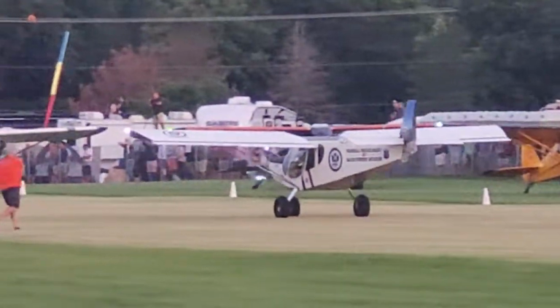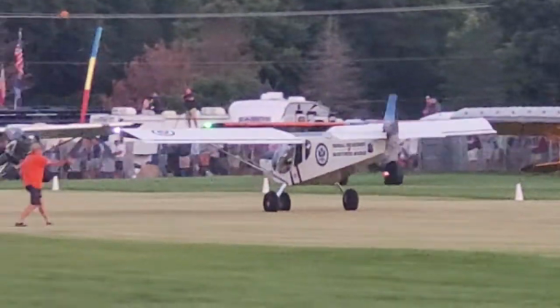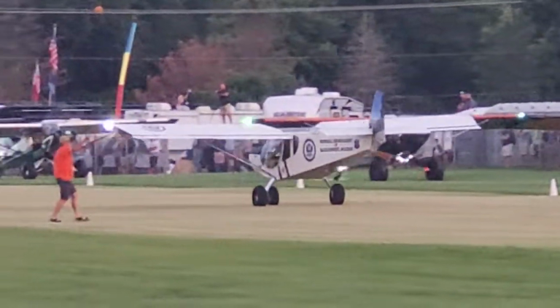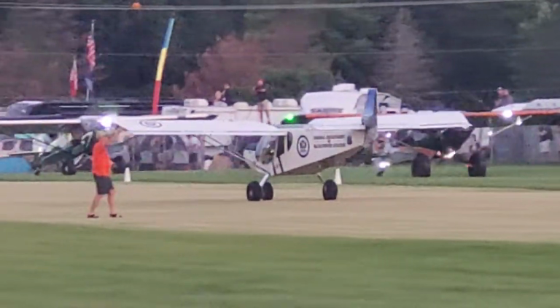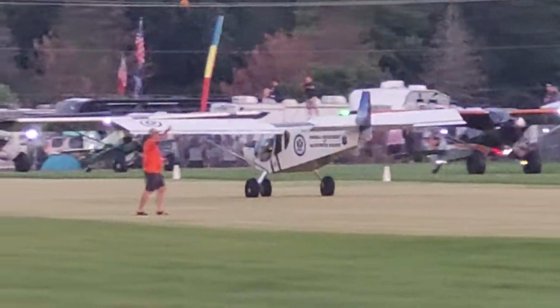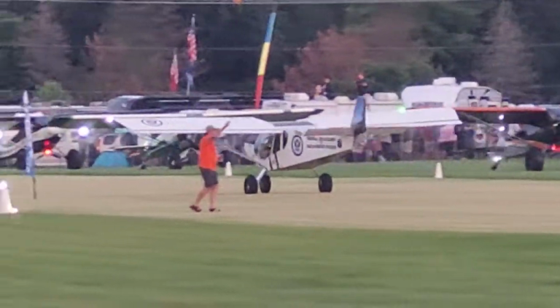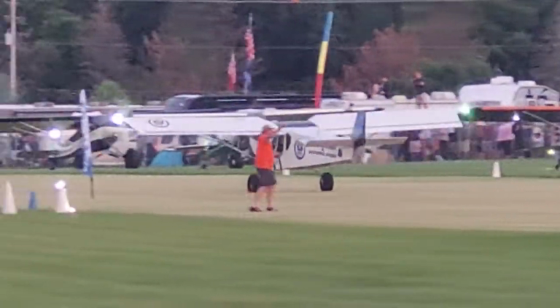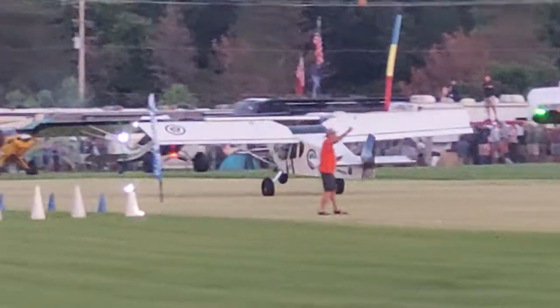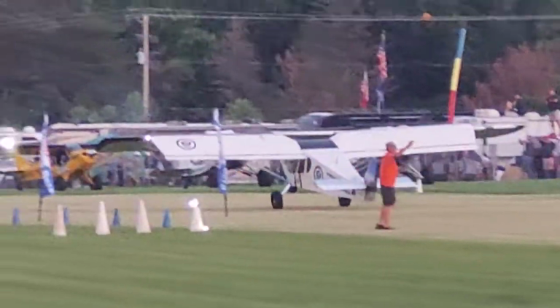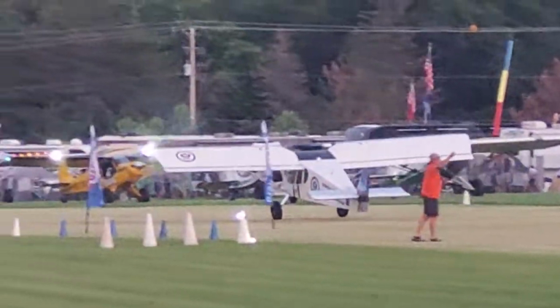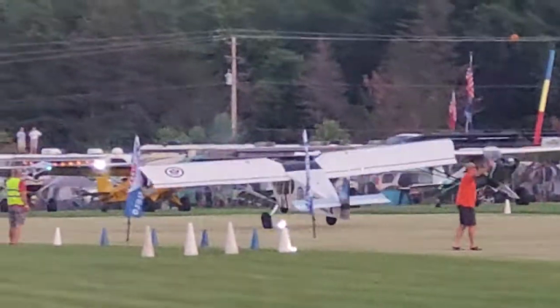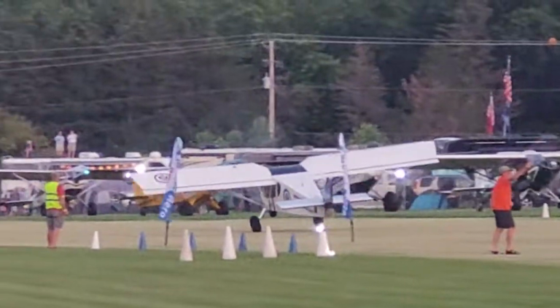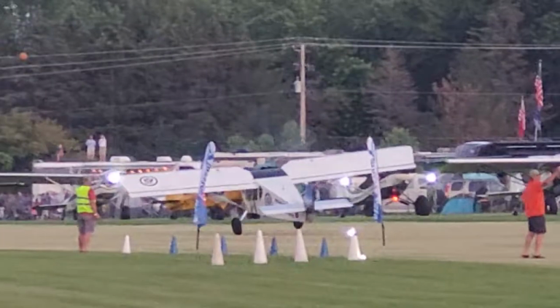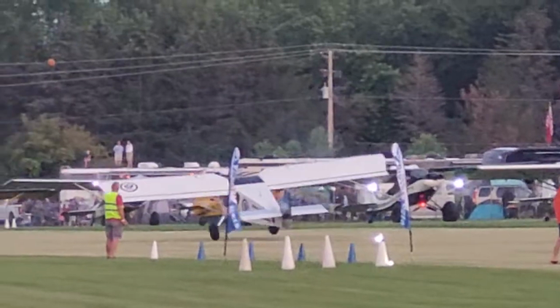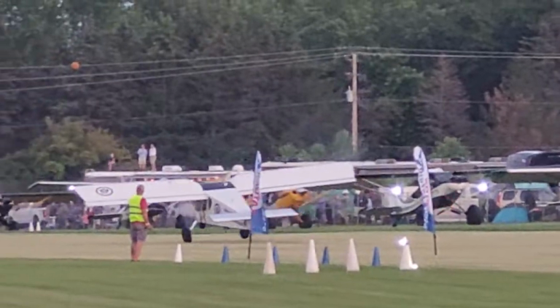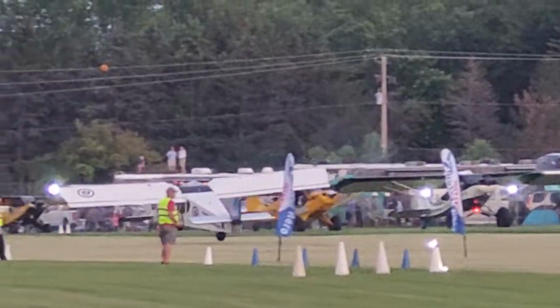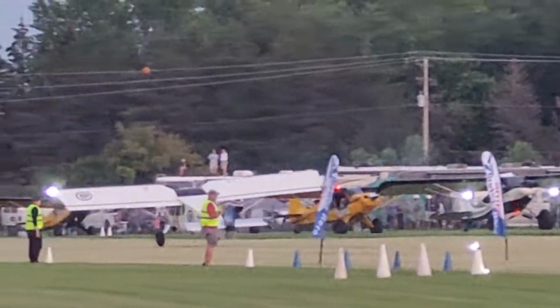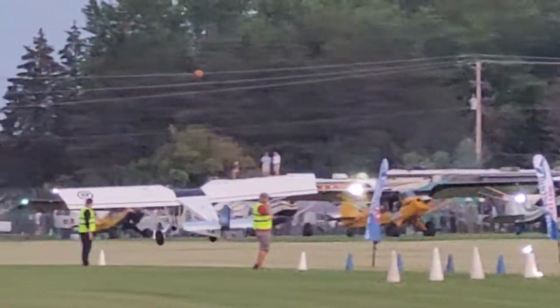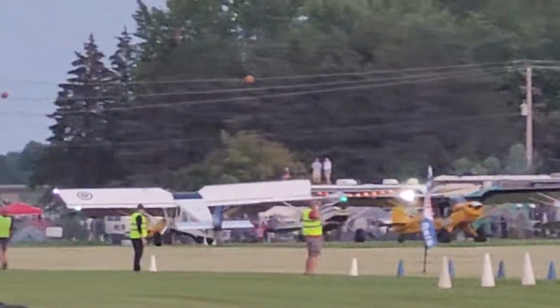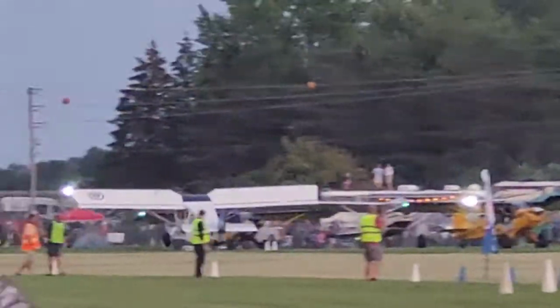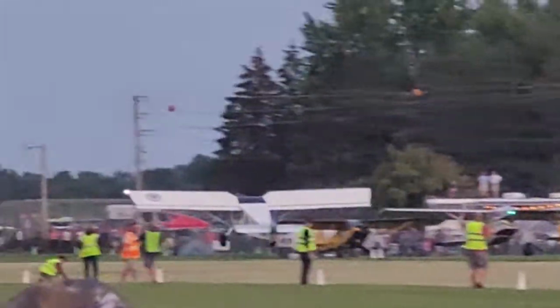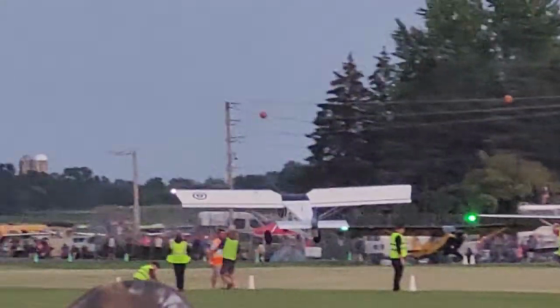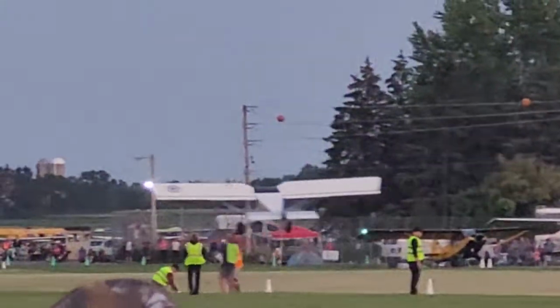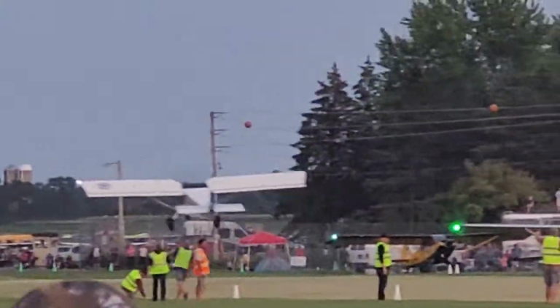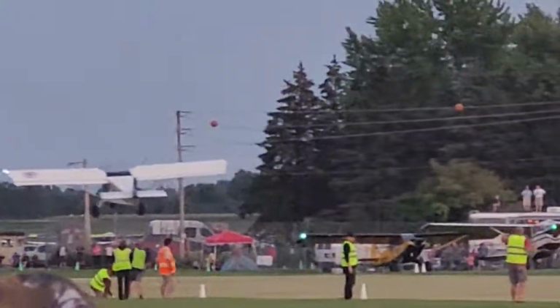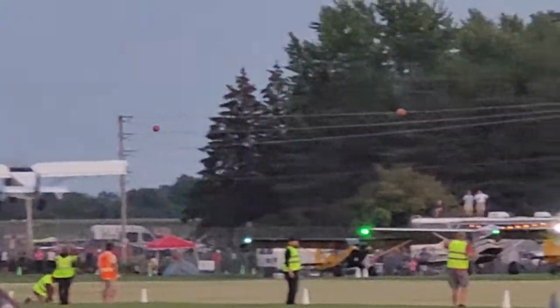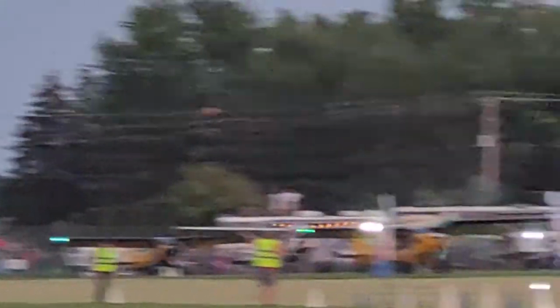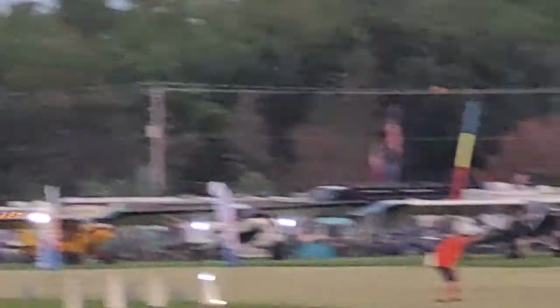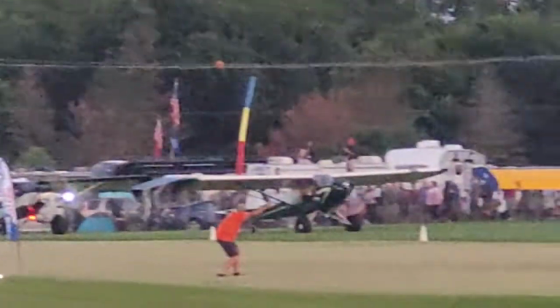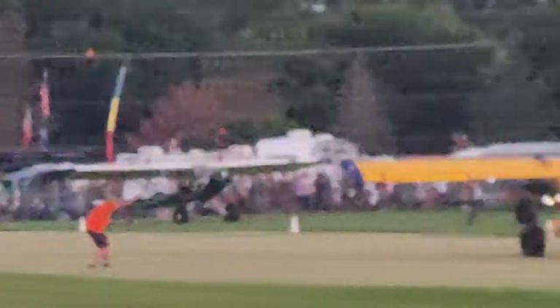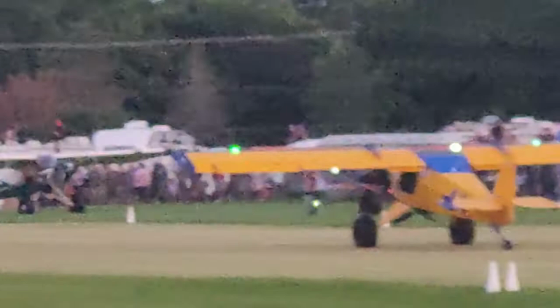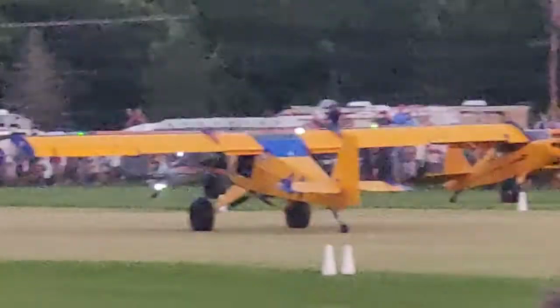Watch him hit — watch this. Wham! Full span.